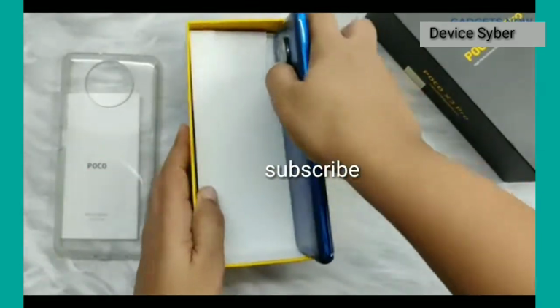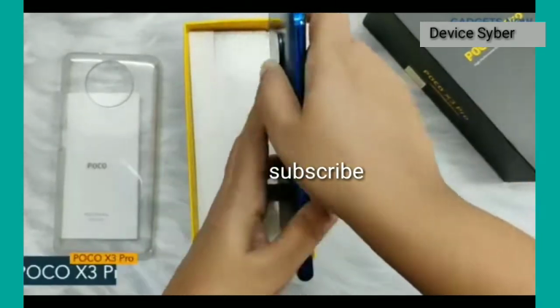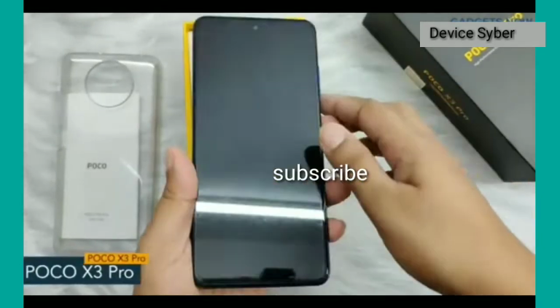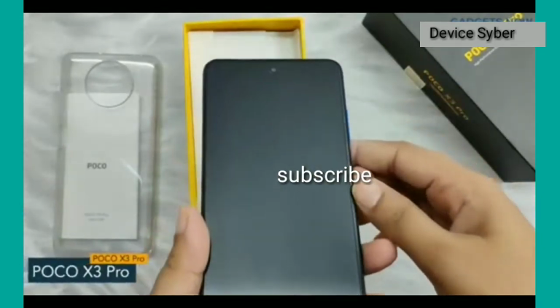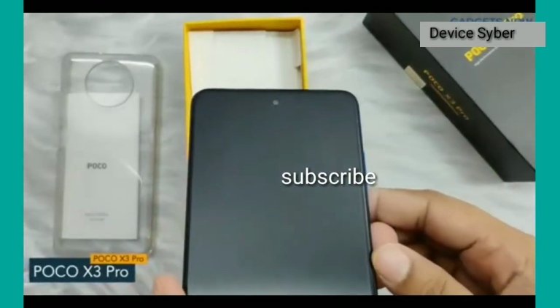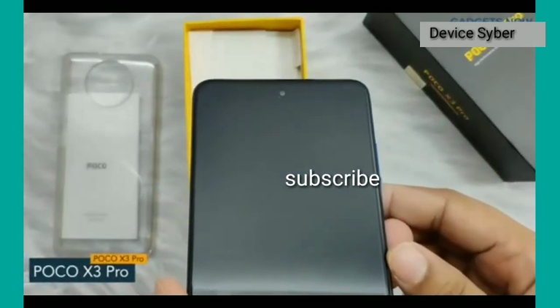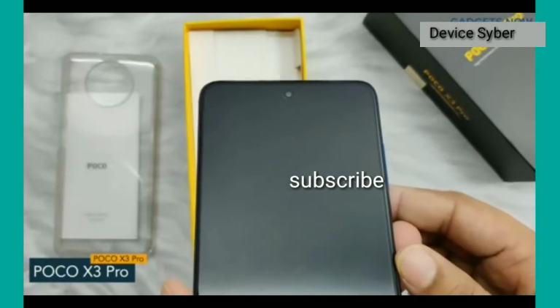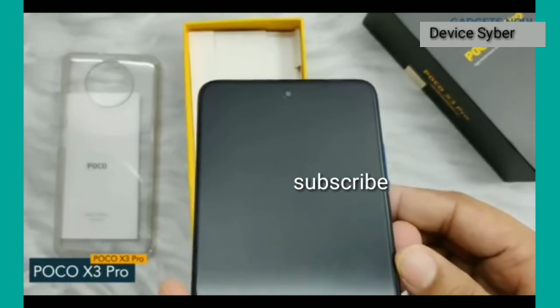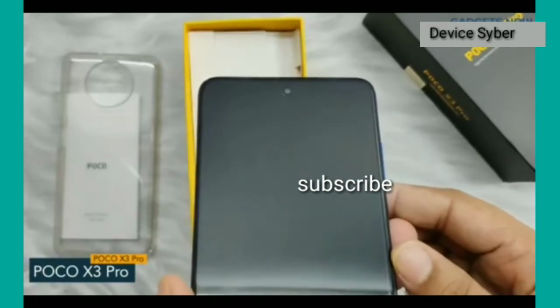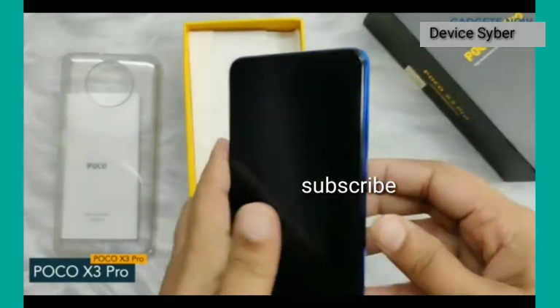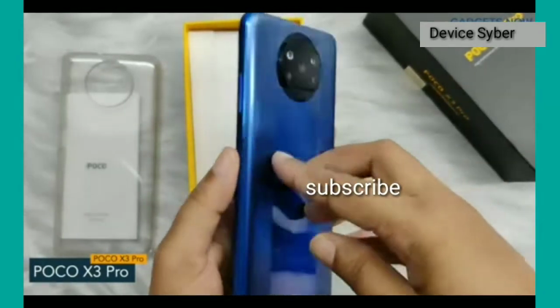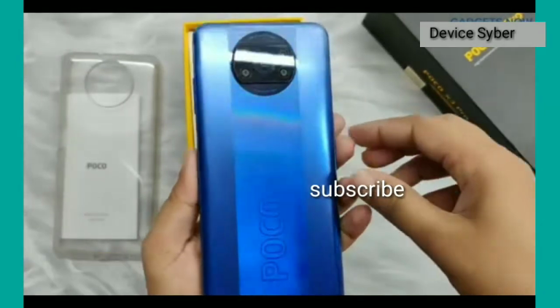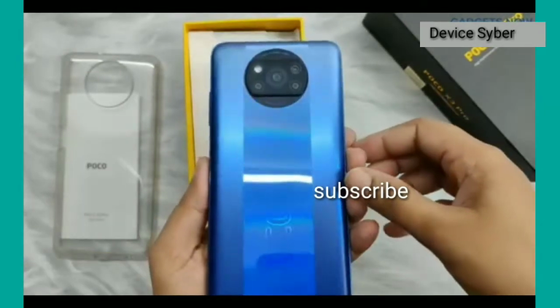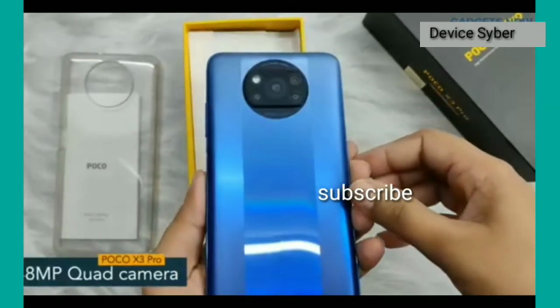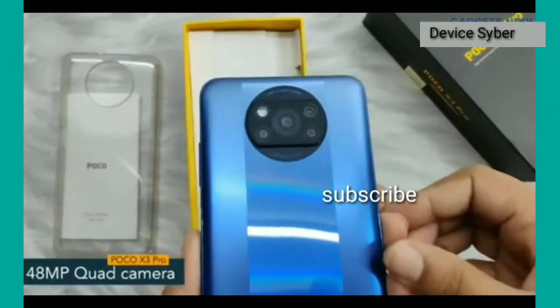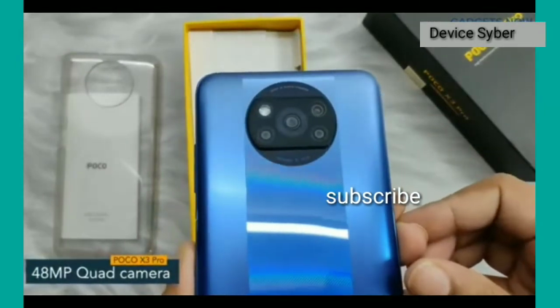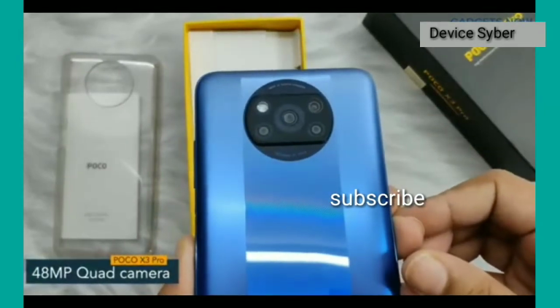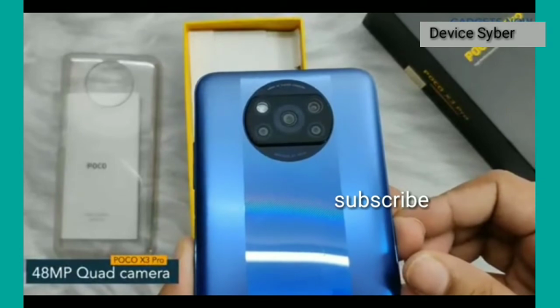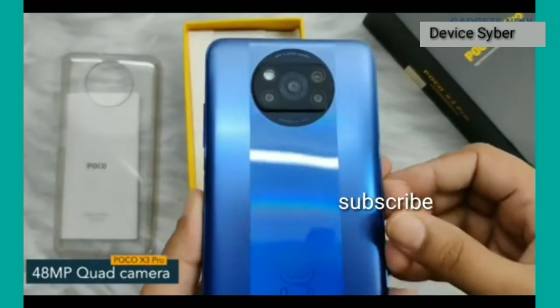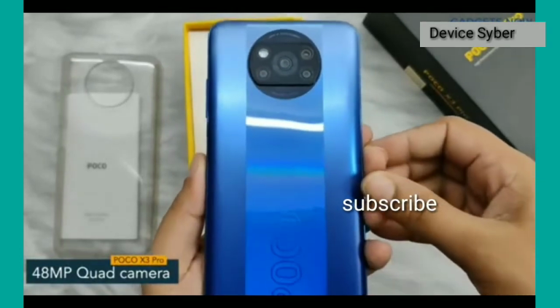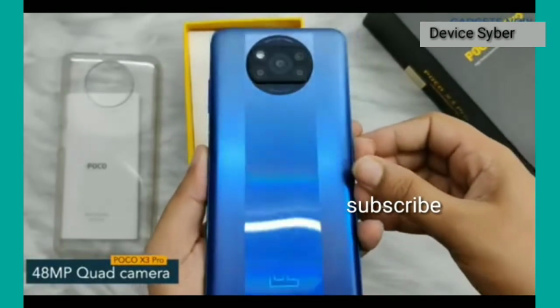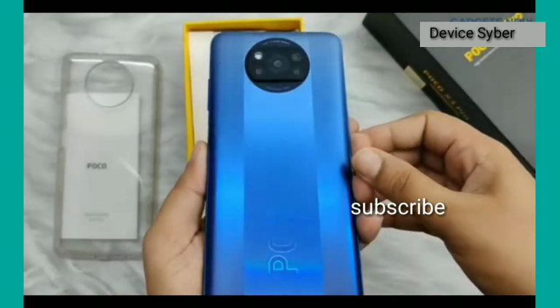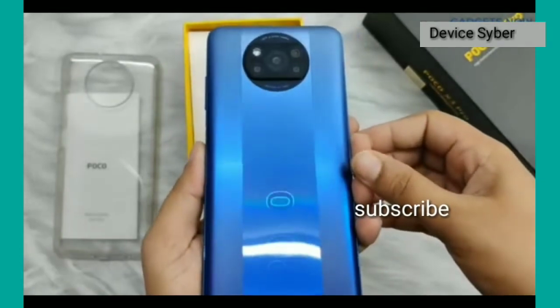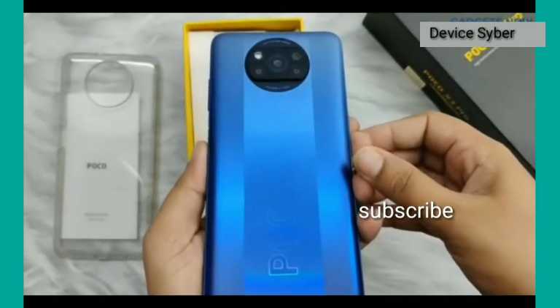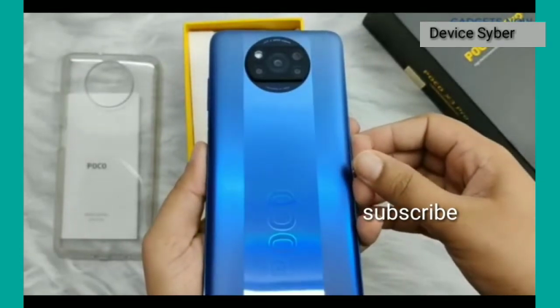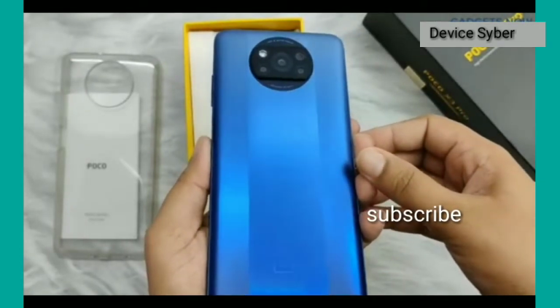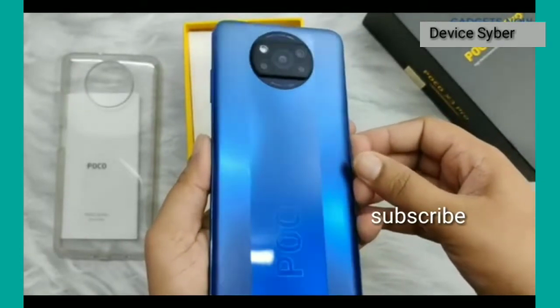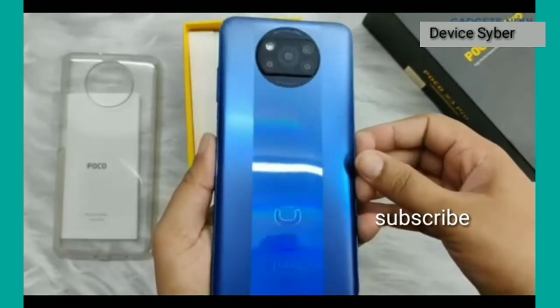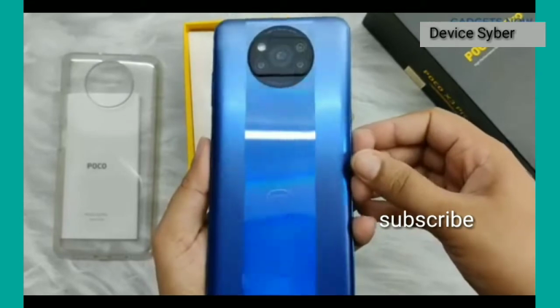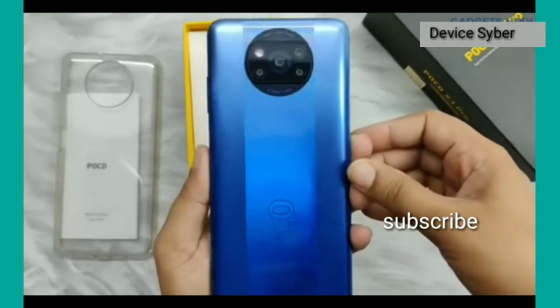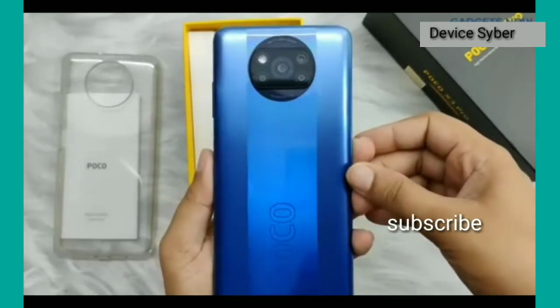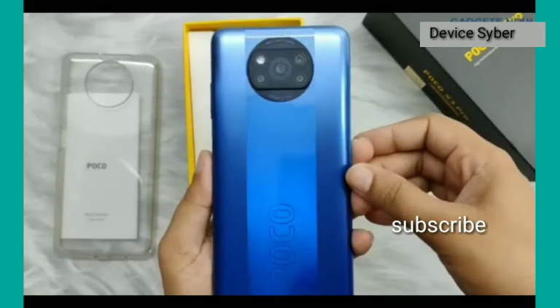Here we have the POCO X3 Pro. The phone has a punch hole display. POCO X3 Pro comes with a 48MP quad camera setup and POCO branding at the bottom. The phone looks super stylish in this blue color.